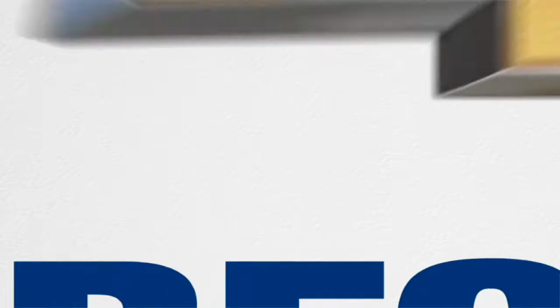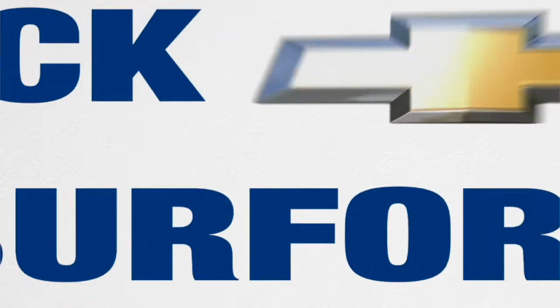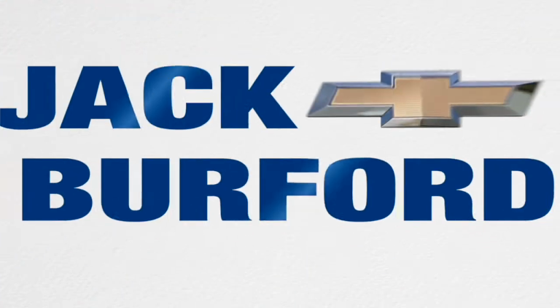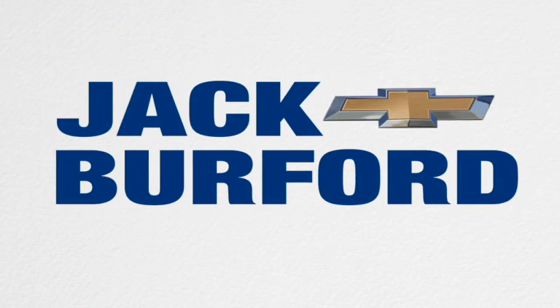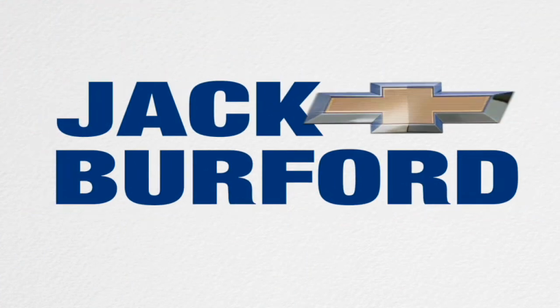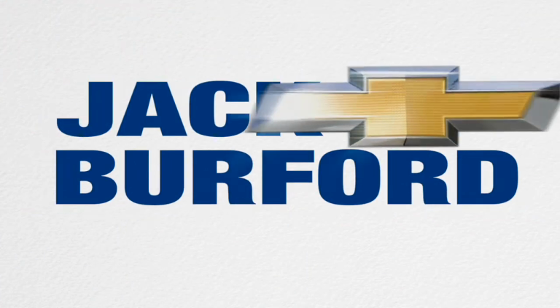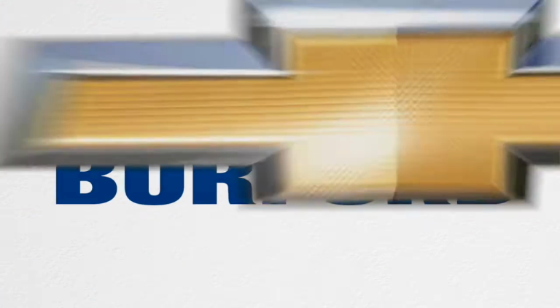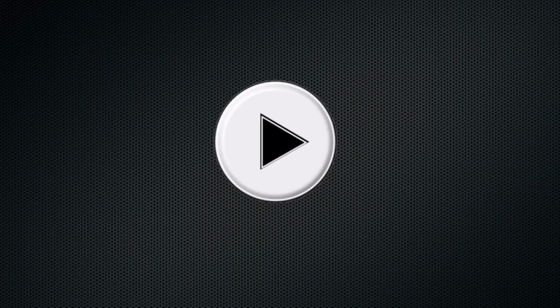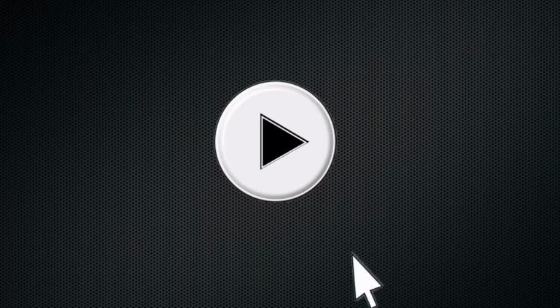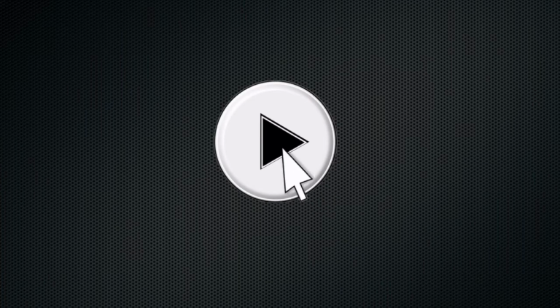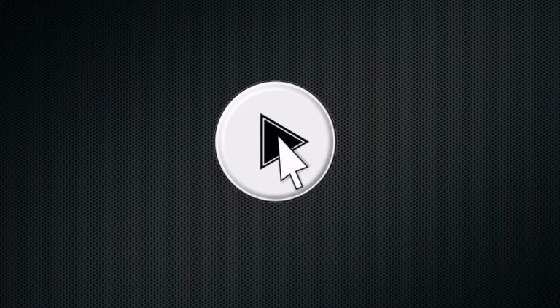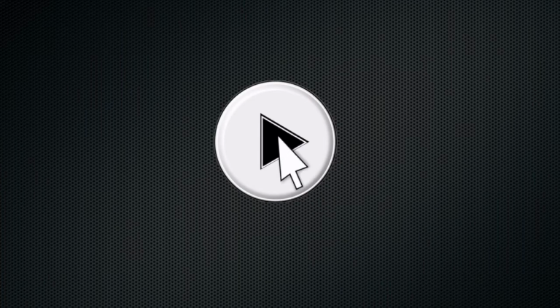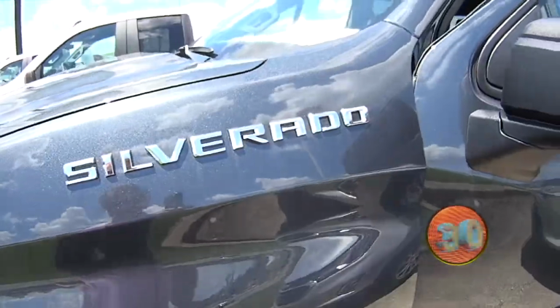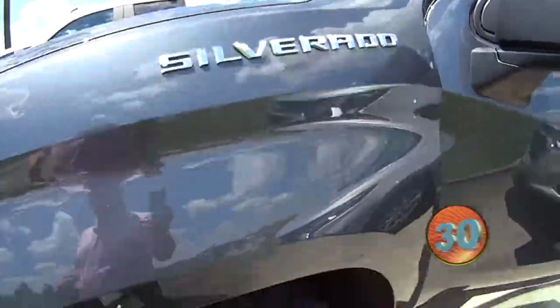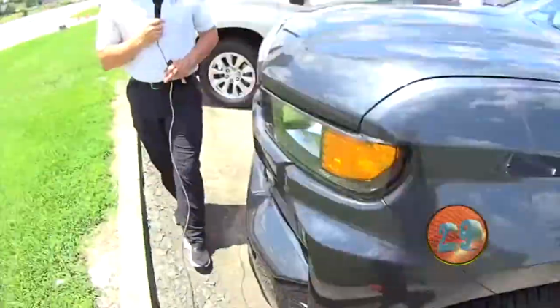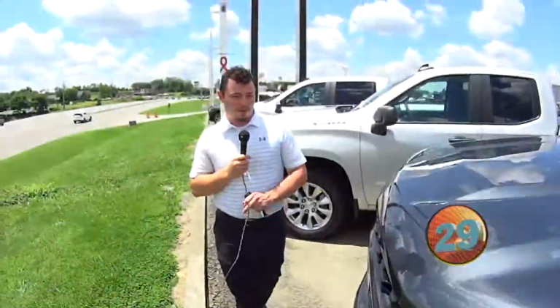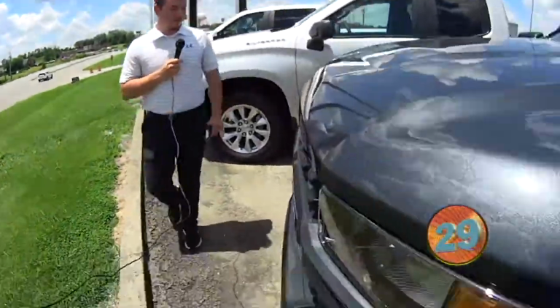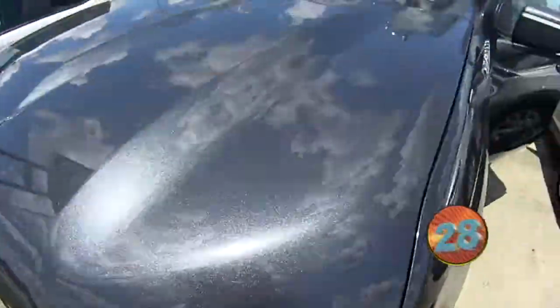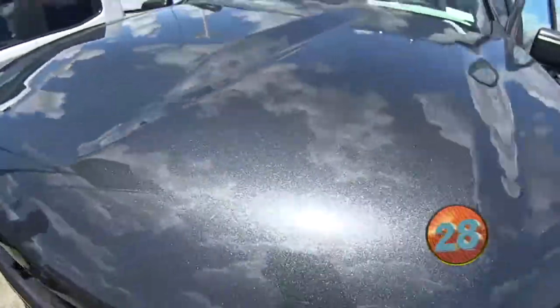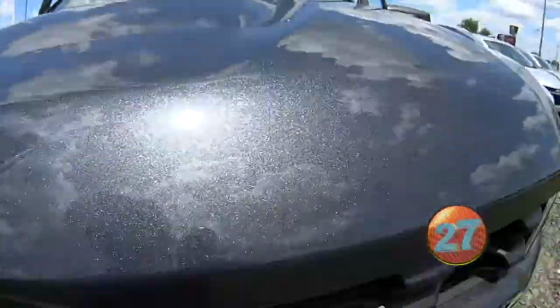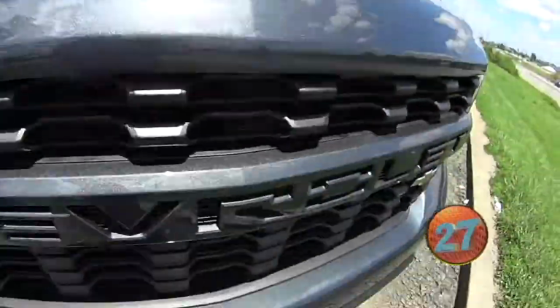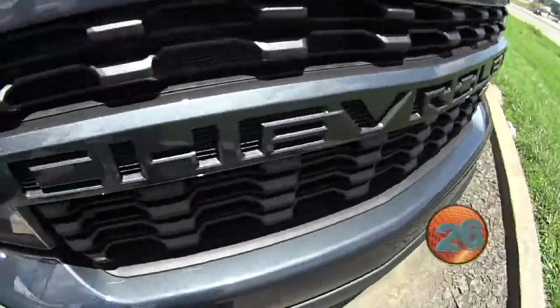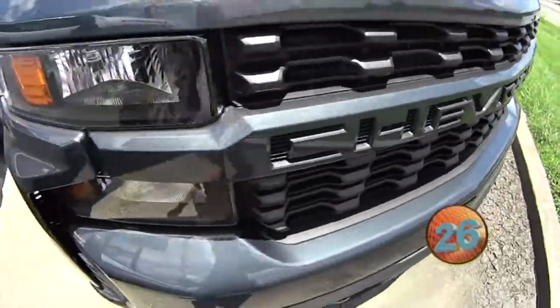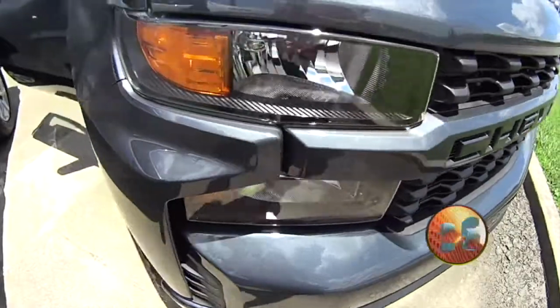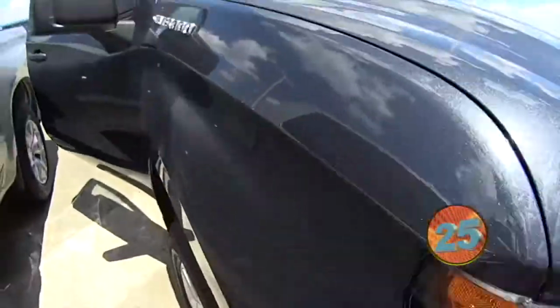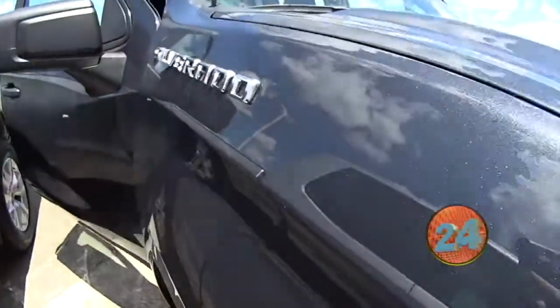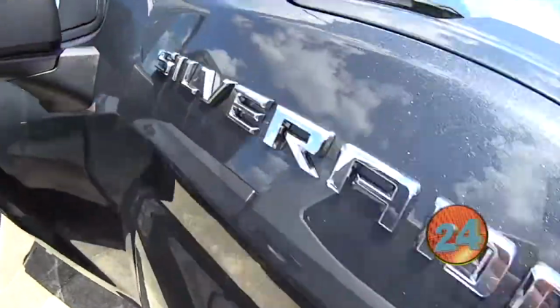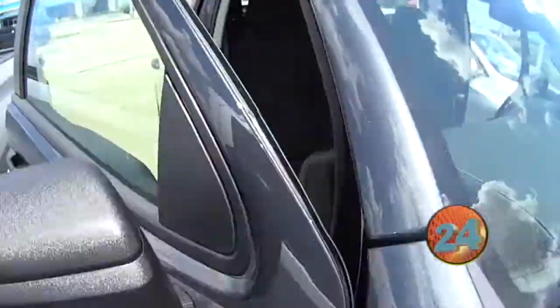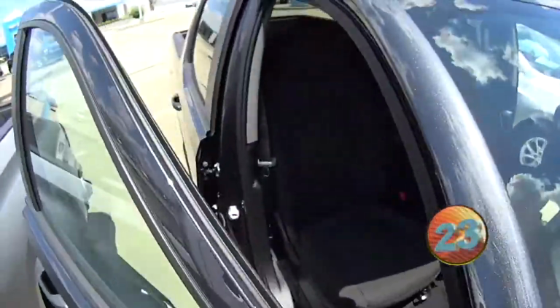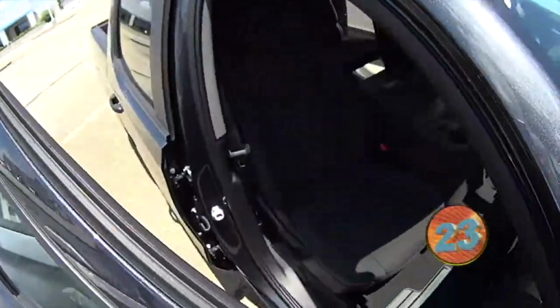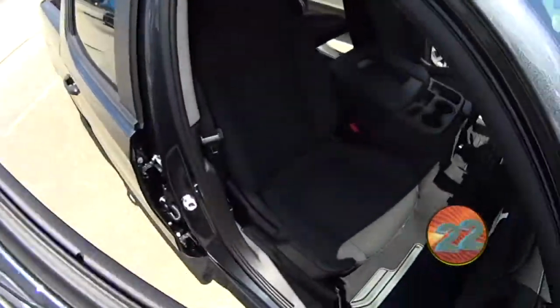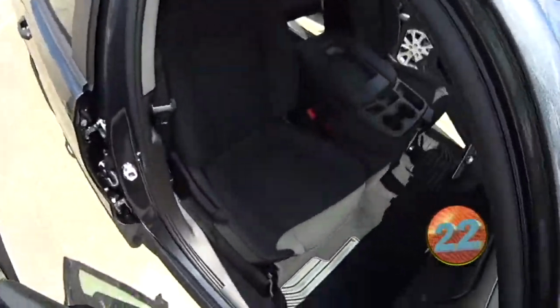Welcome to the Jack Burford Chevy 30-second walk-around. Hey everybody, this is Devin with Jack Burford. We got the 2020 1500 Silverado here, 4.3 V6, Custom.